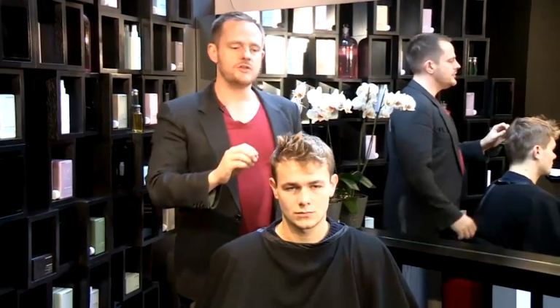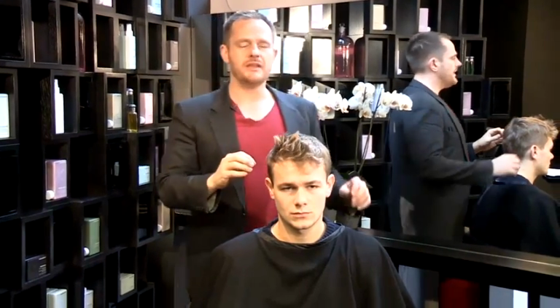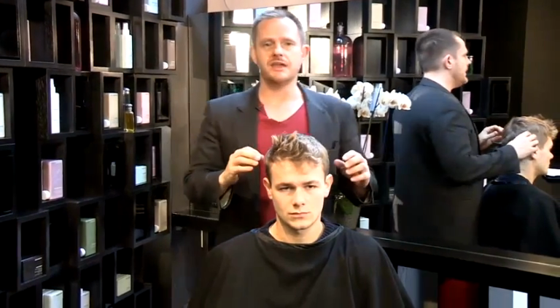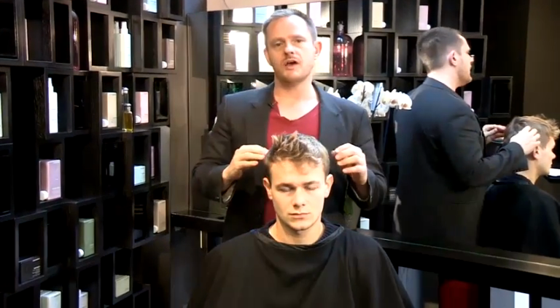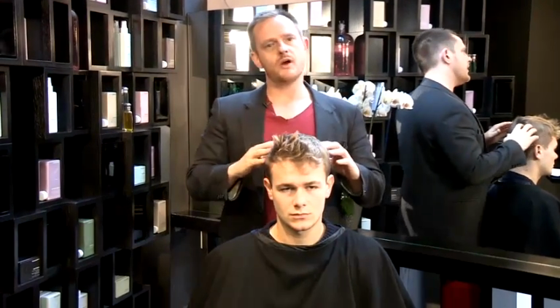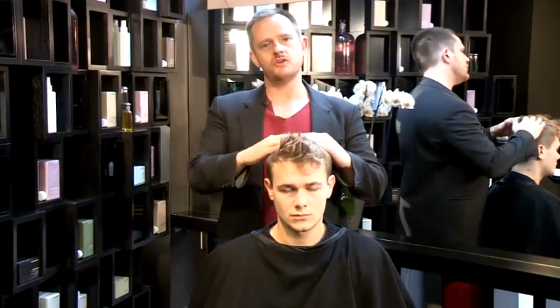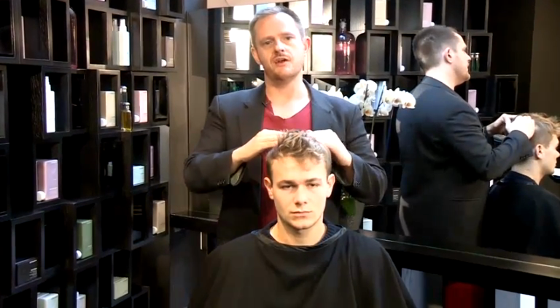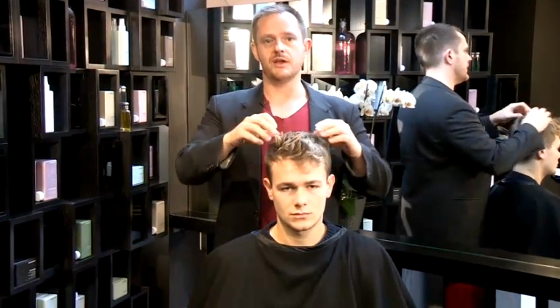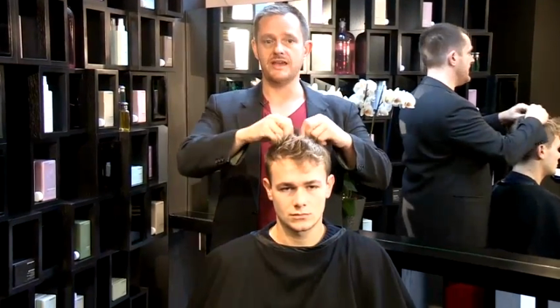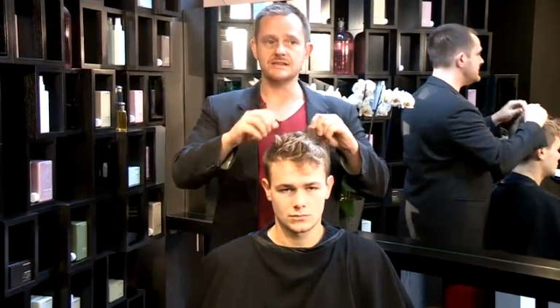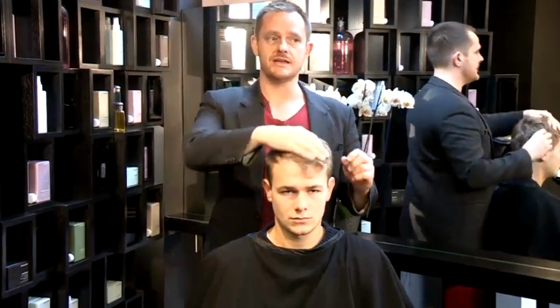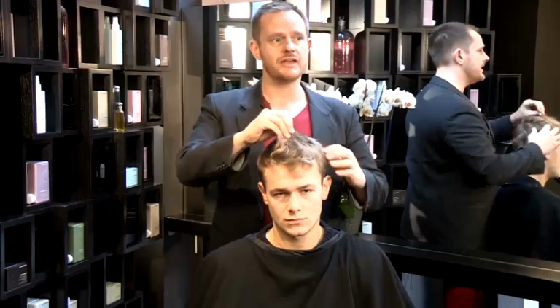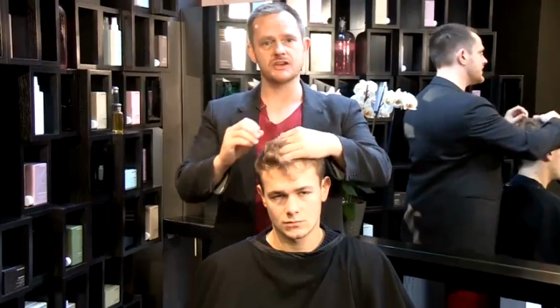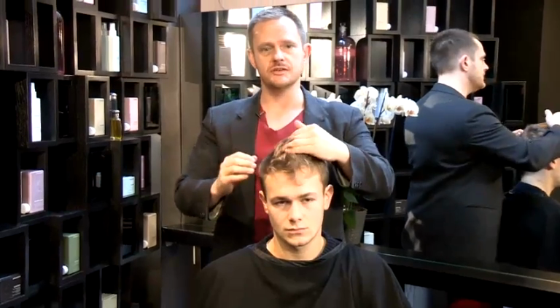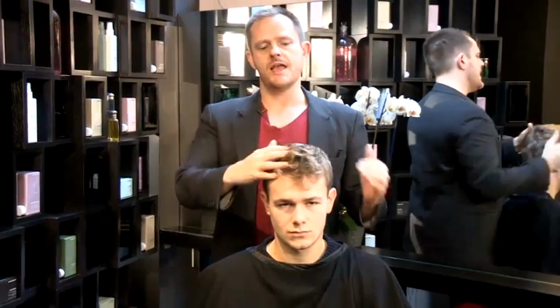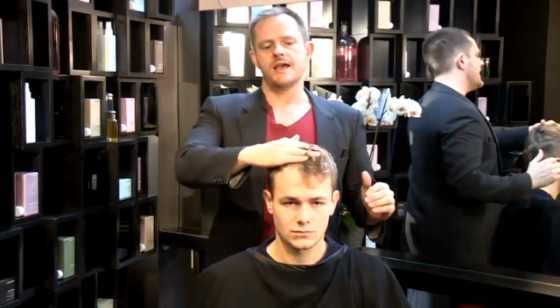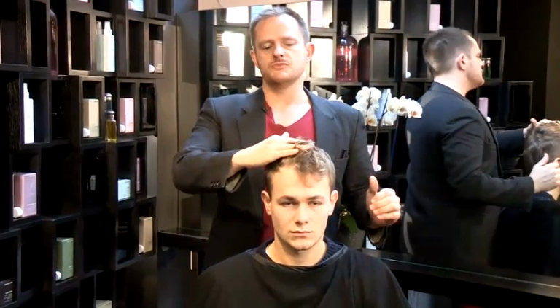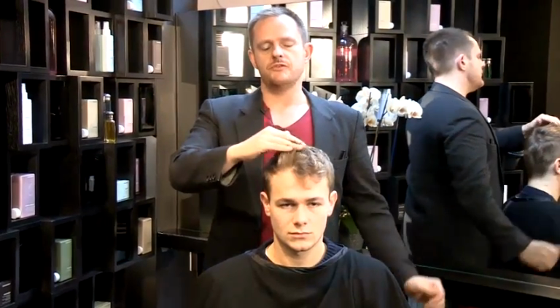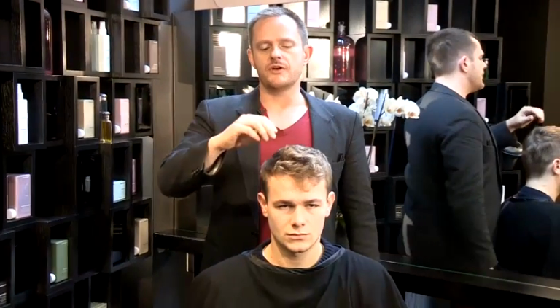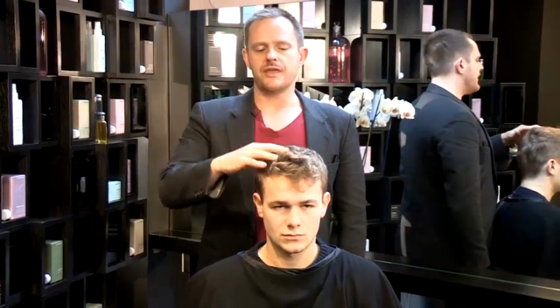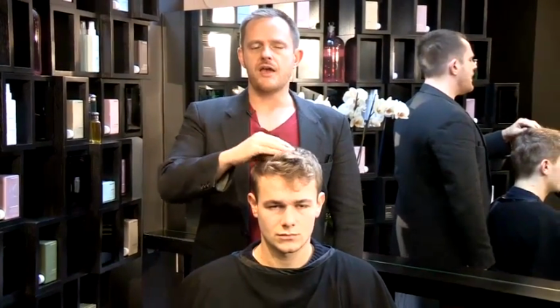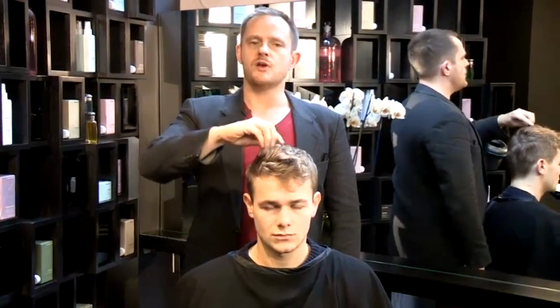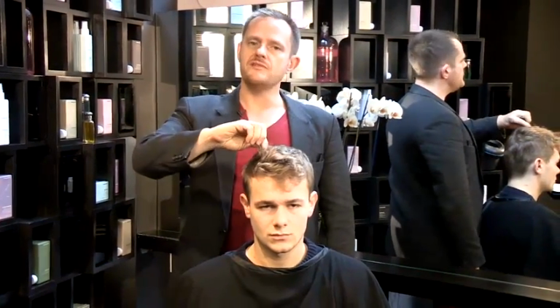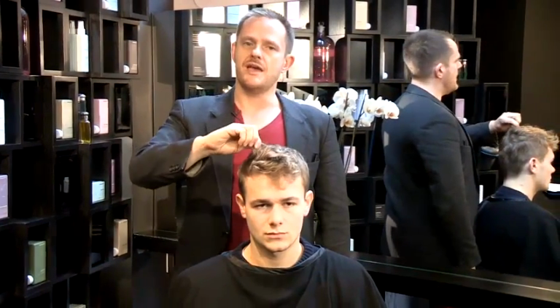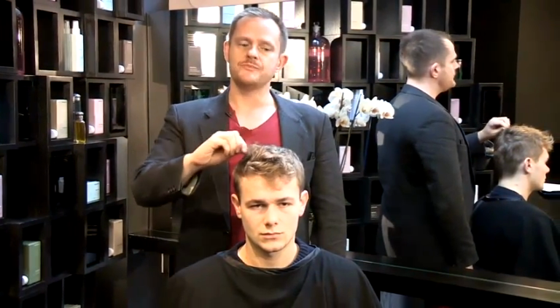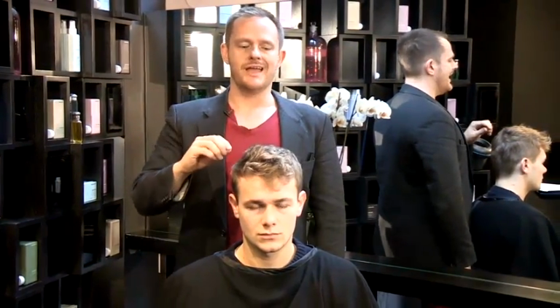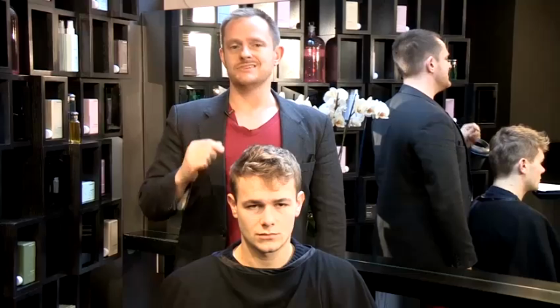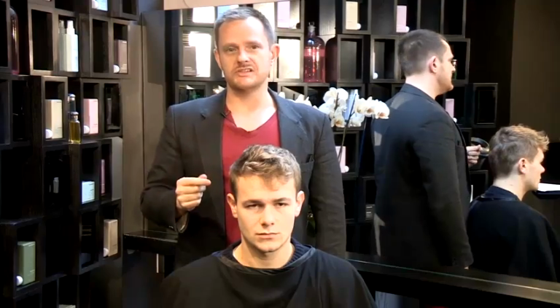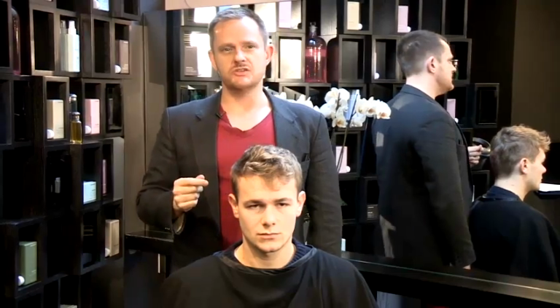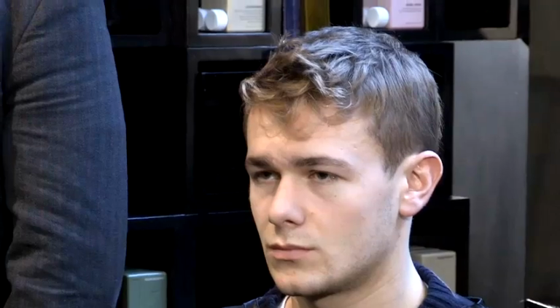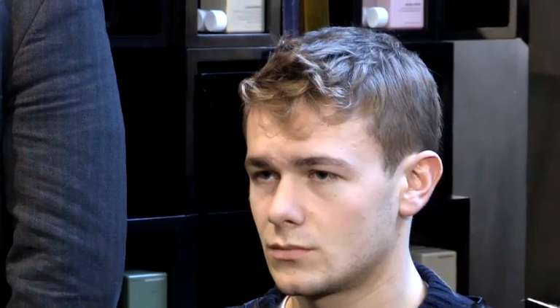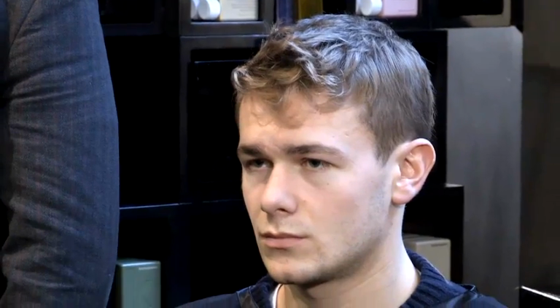You might be lucky — you might have quite straight hair and find it quite easy to get a spiky texture. Sometimes if you've got very thick hair or very wavy hair, it is a good idea to use a pair of straightening irons.